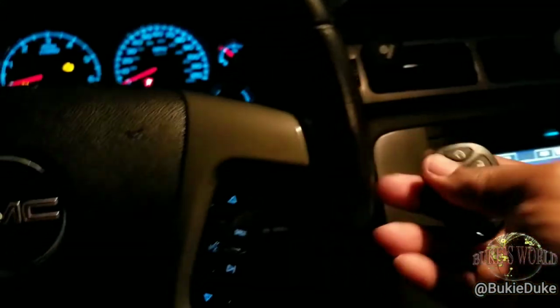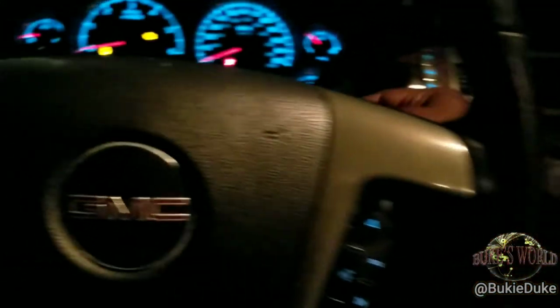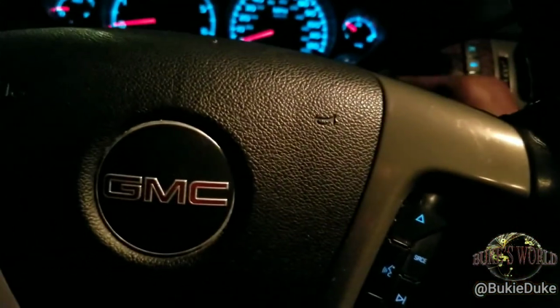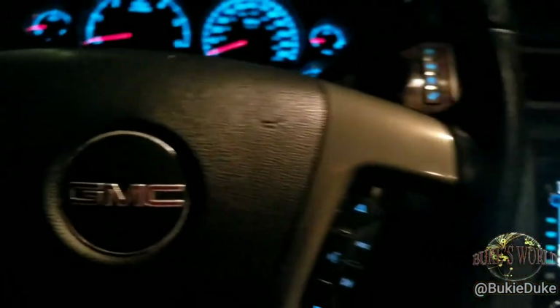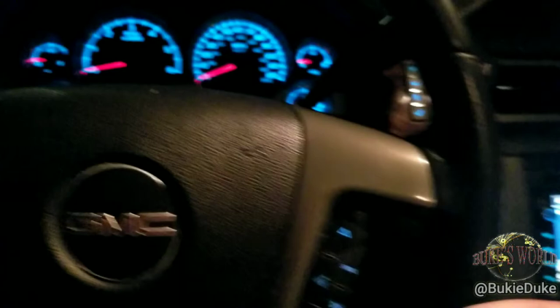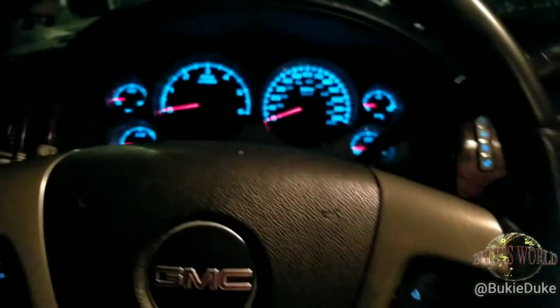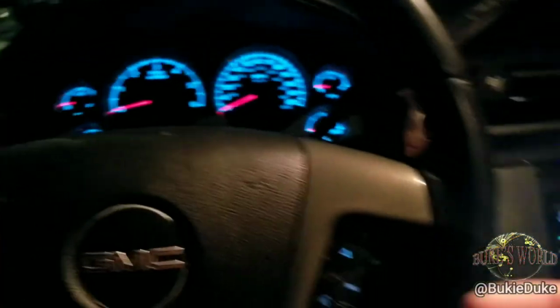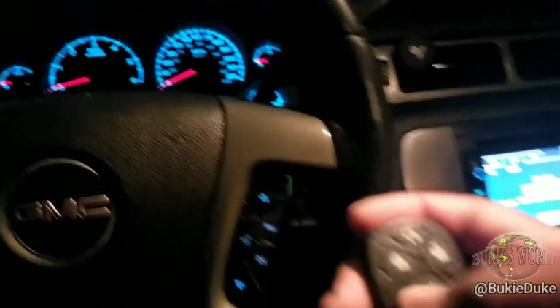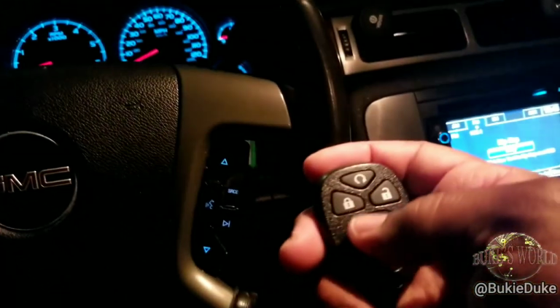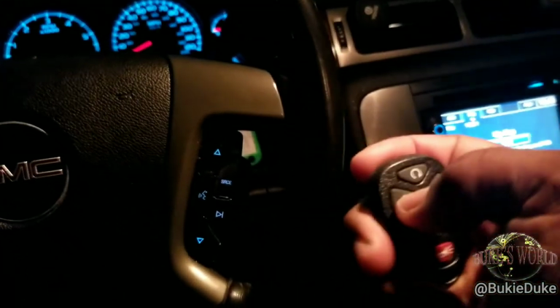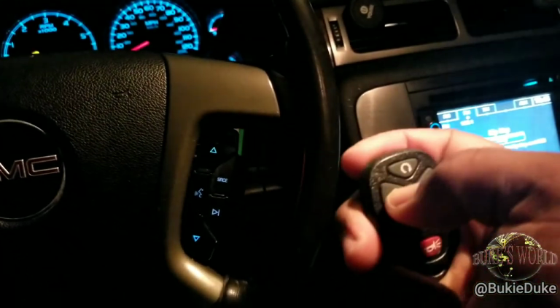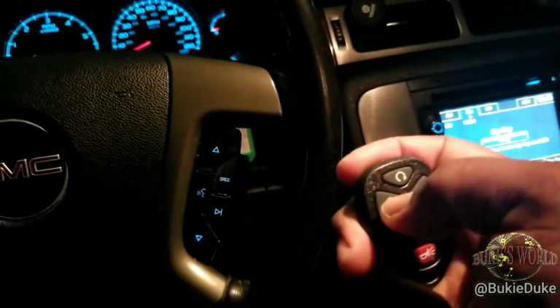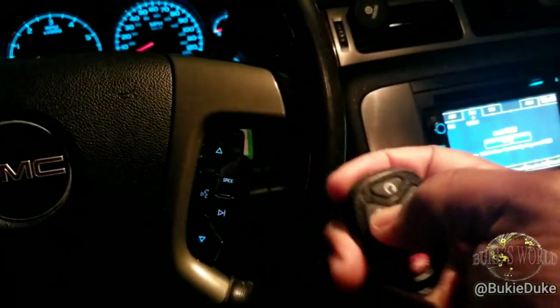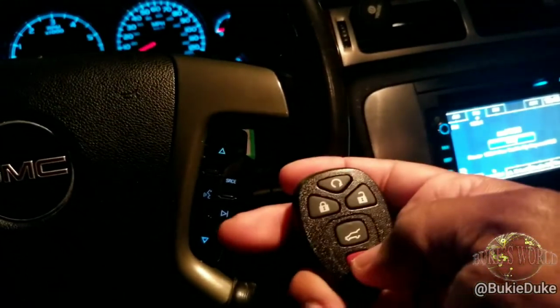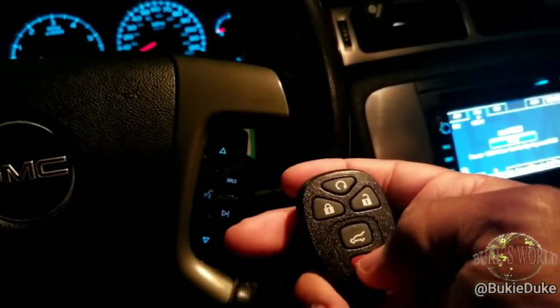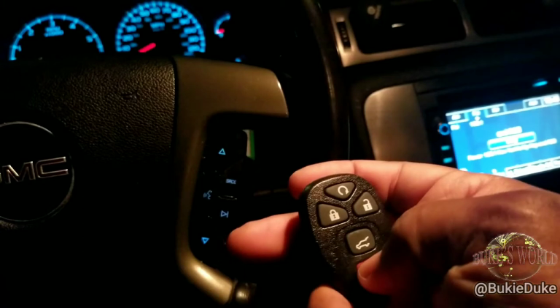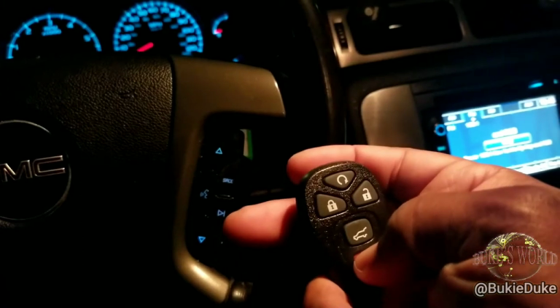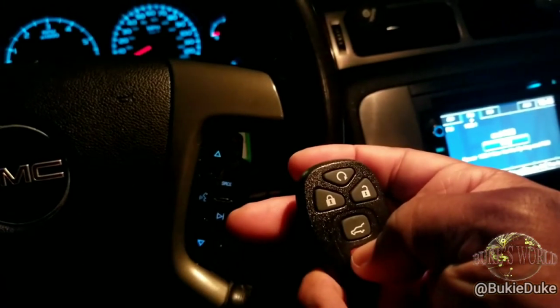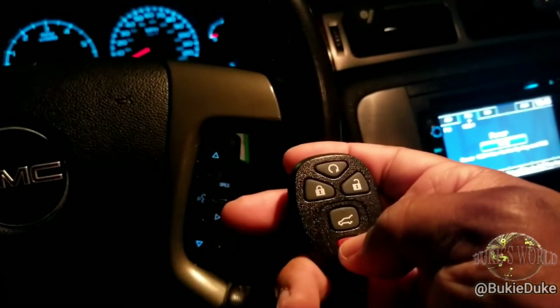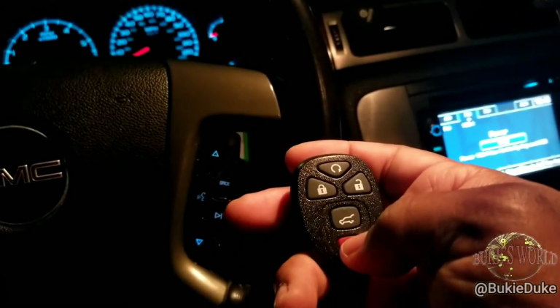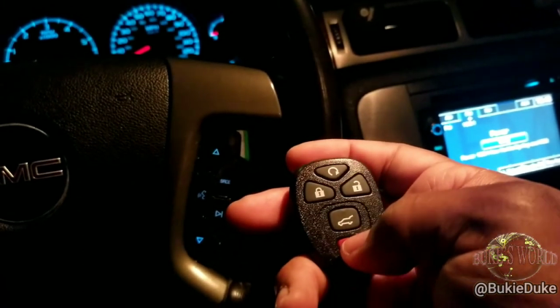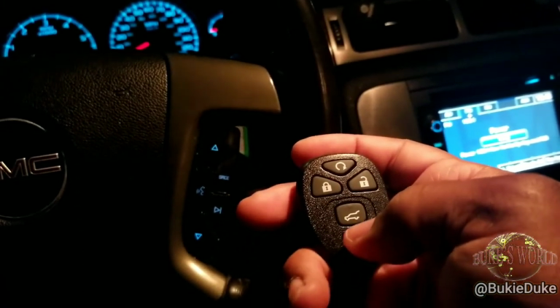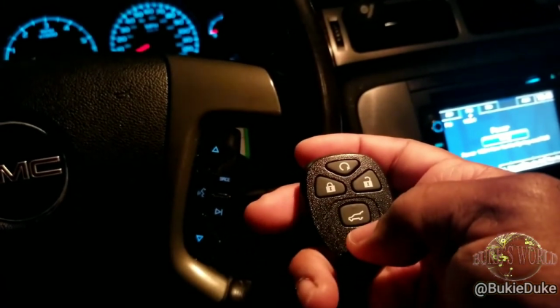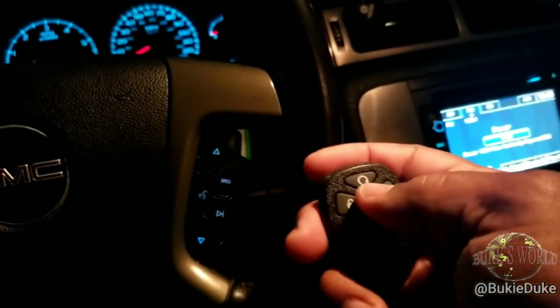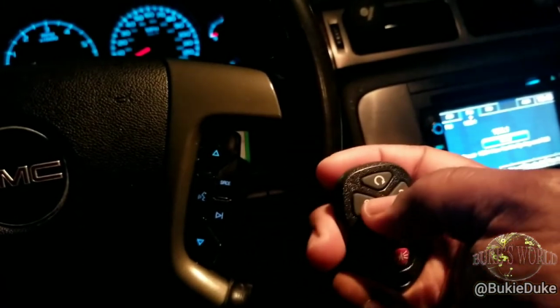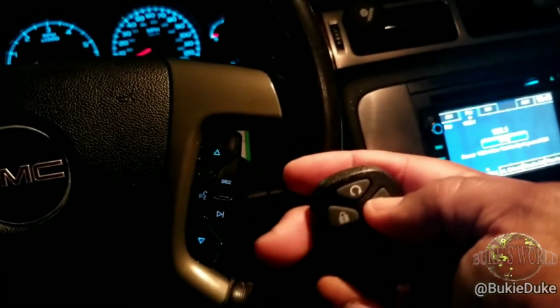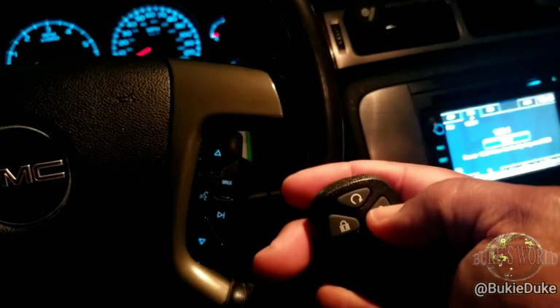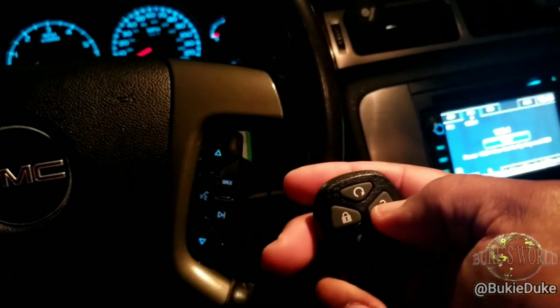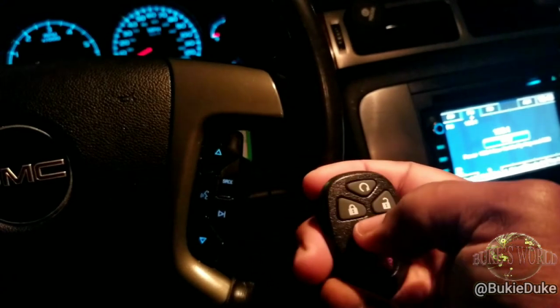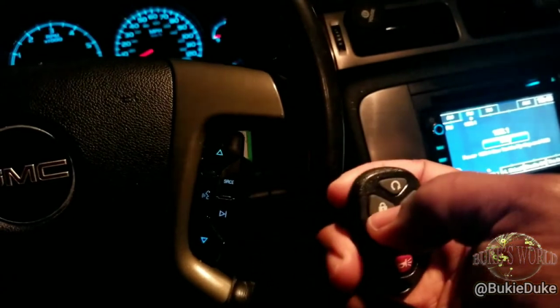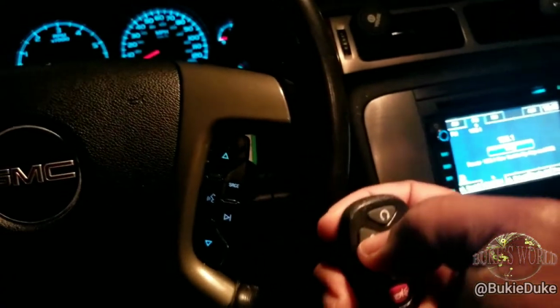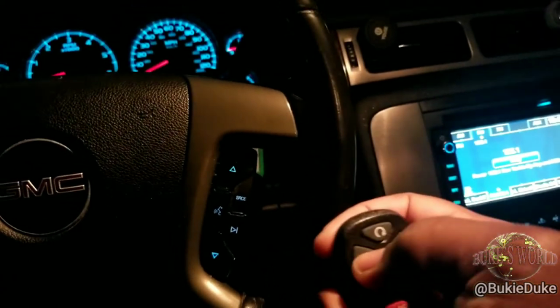Then turn off your vehicle to complete the process and test your key fobs again. It locks, there's the panic button, and we unlock — and there you have it.